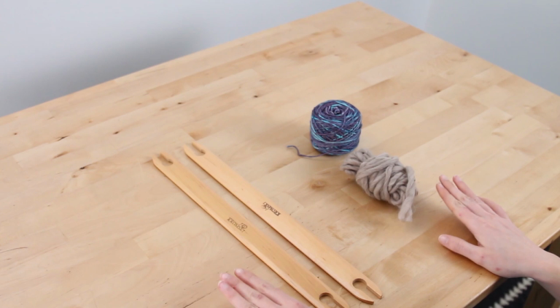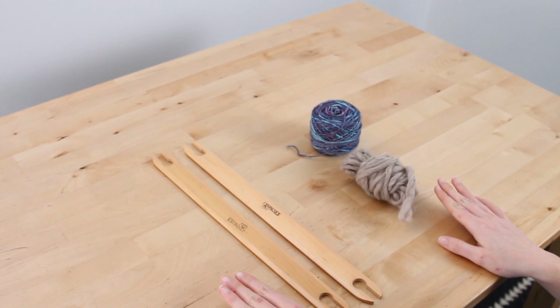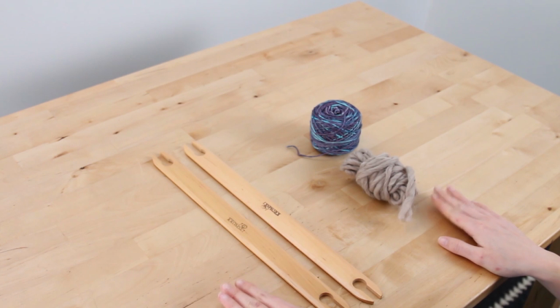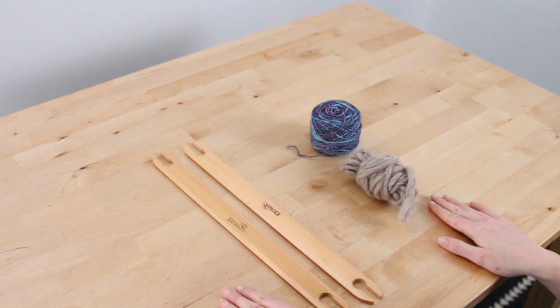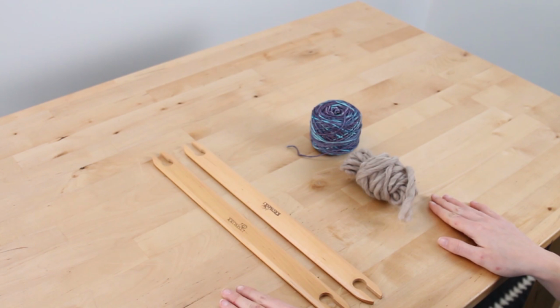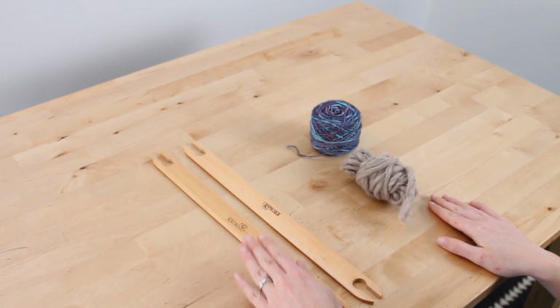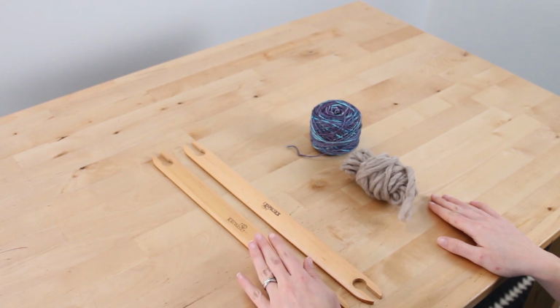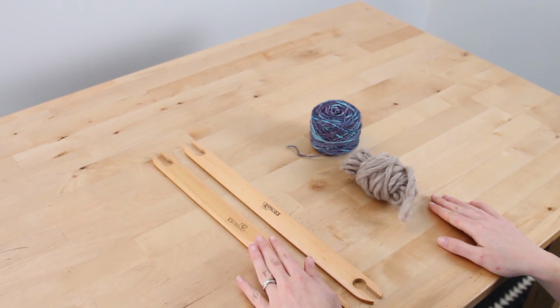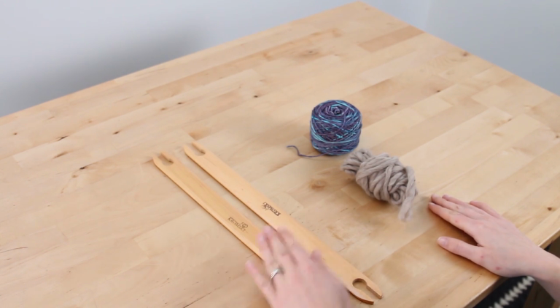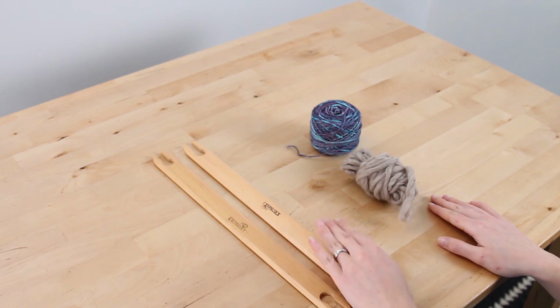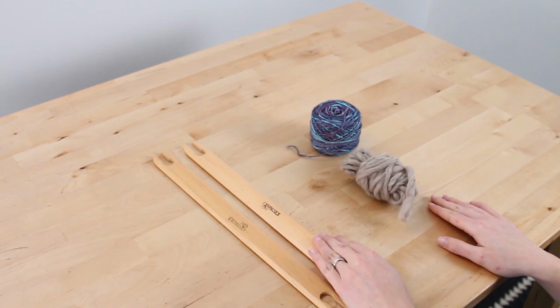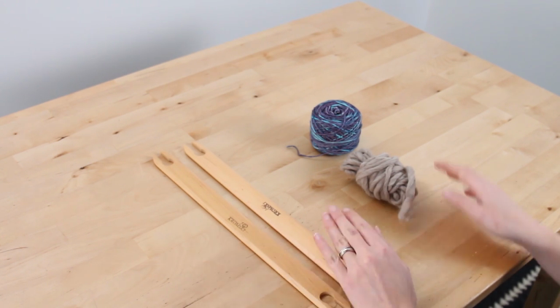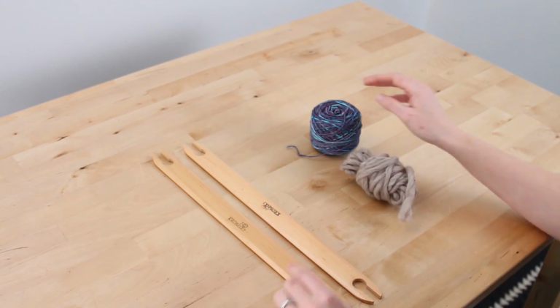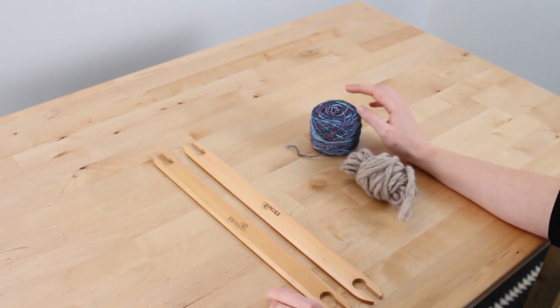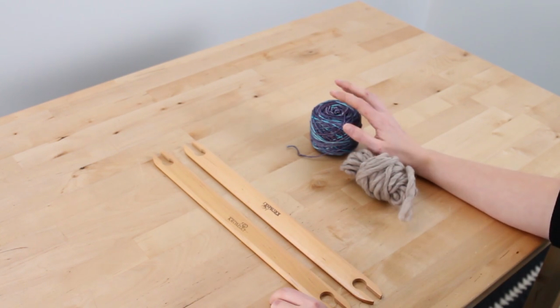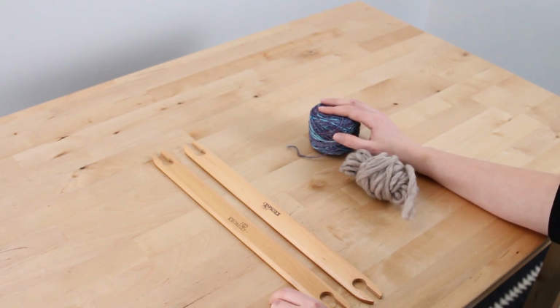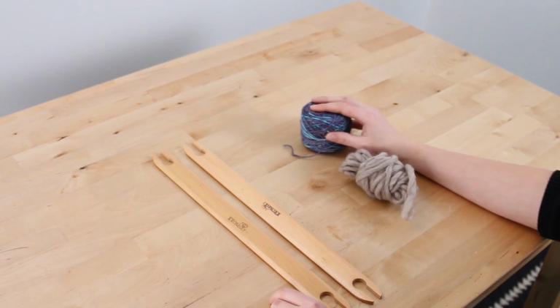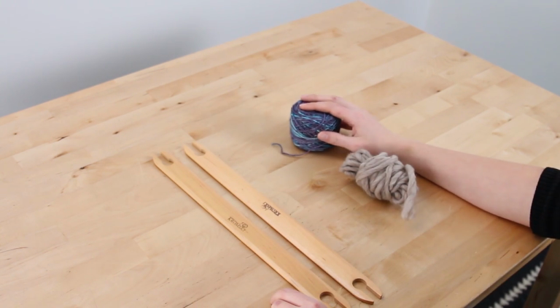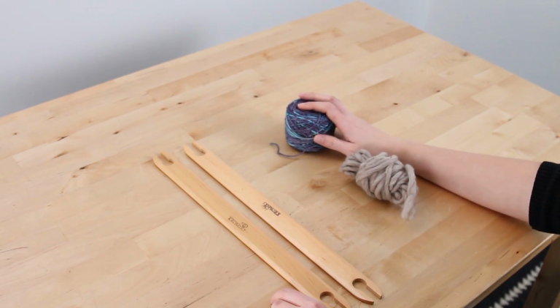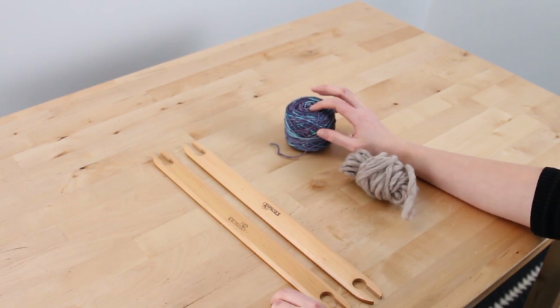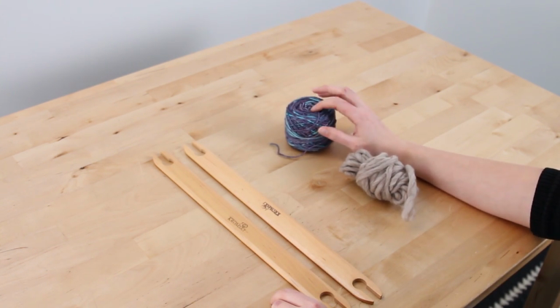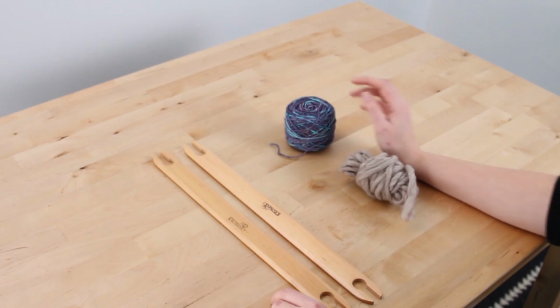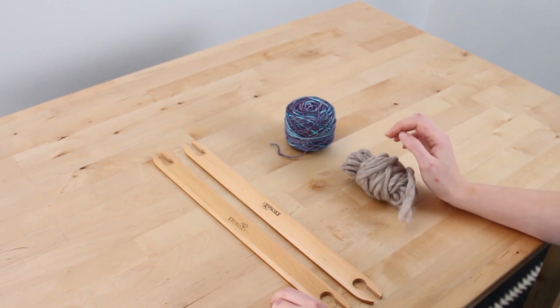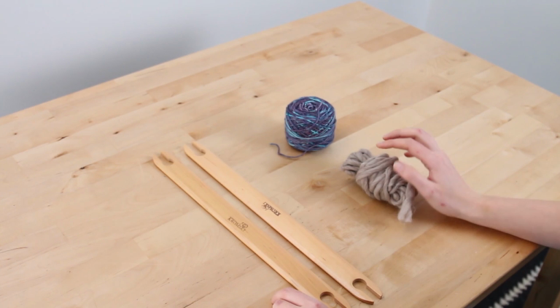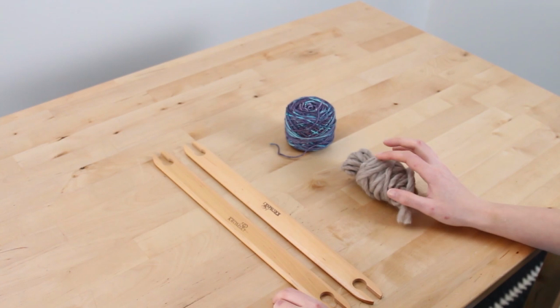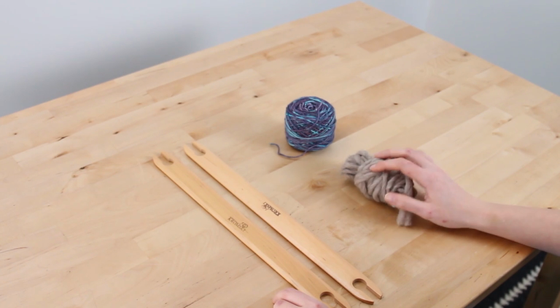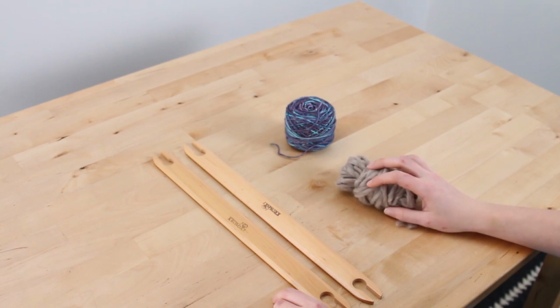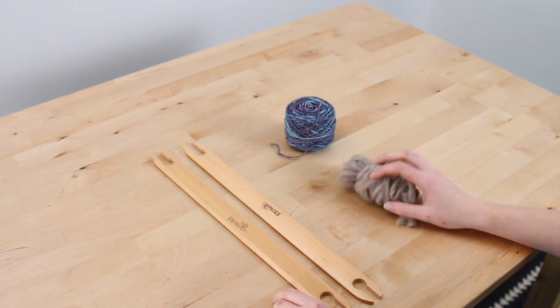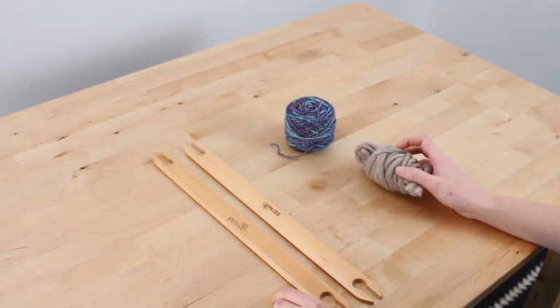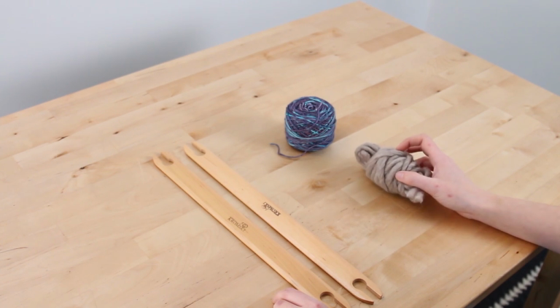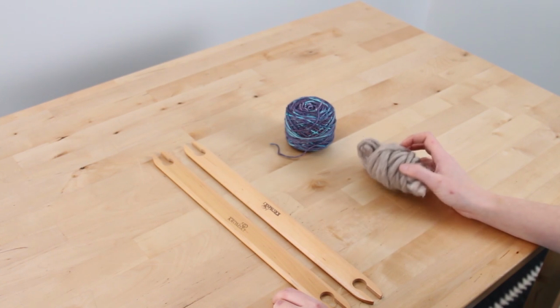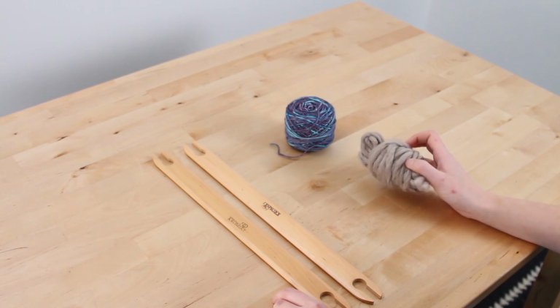Before we get weaving, we're going to need to load our two shuttle sticks with our Warp Yarn Abernathy and our Waste Yarn Big Cozy.